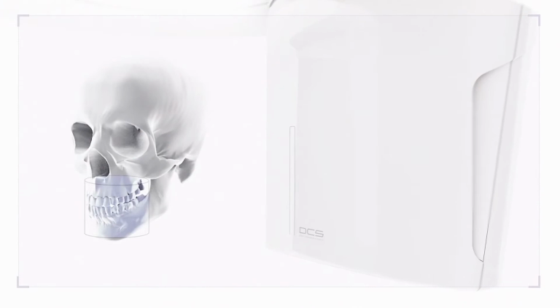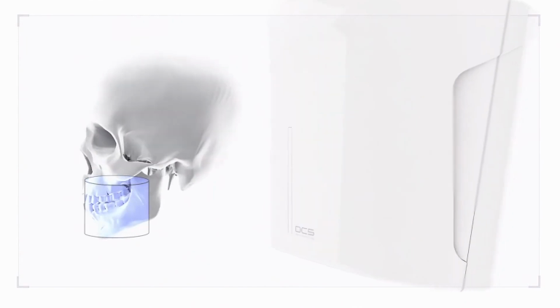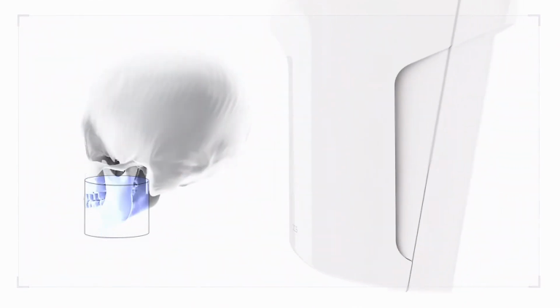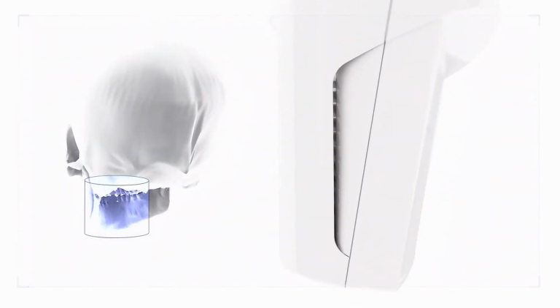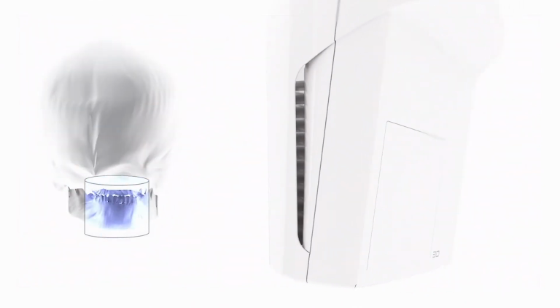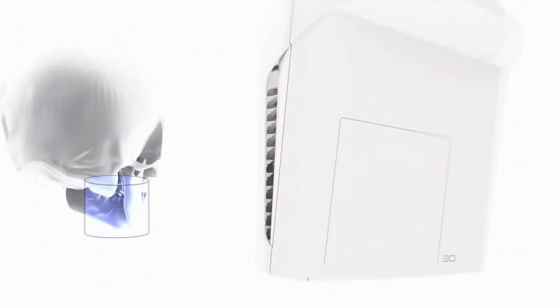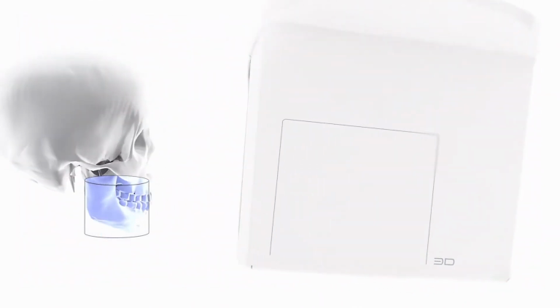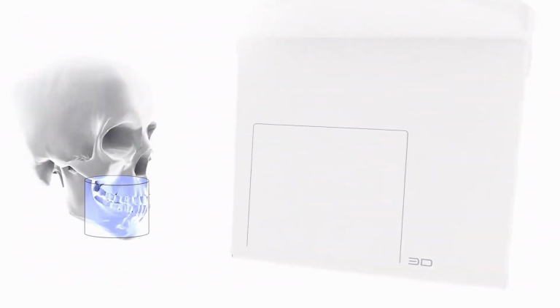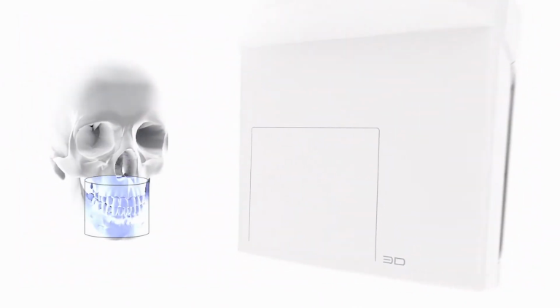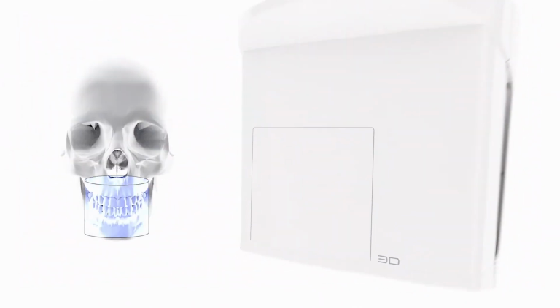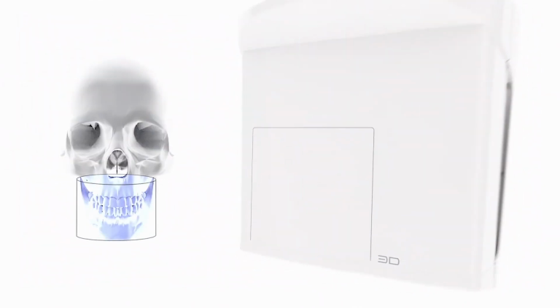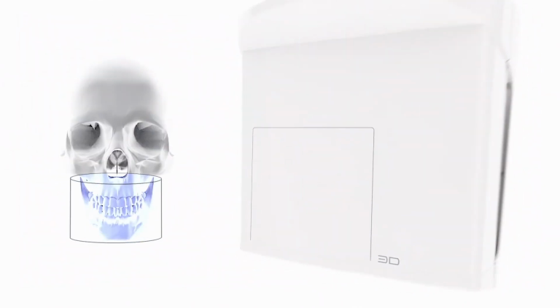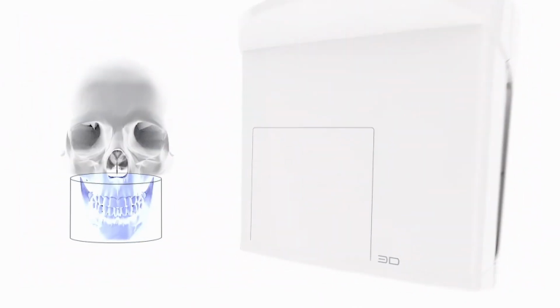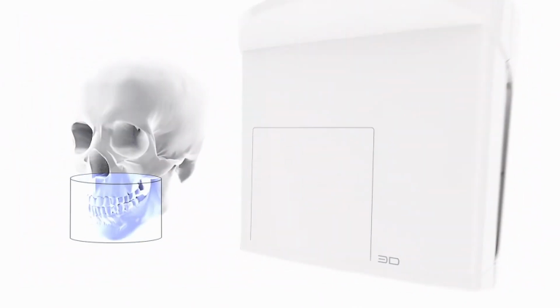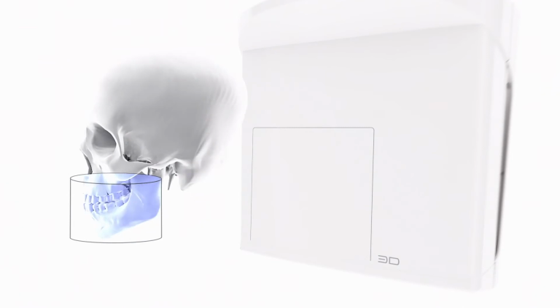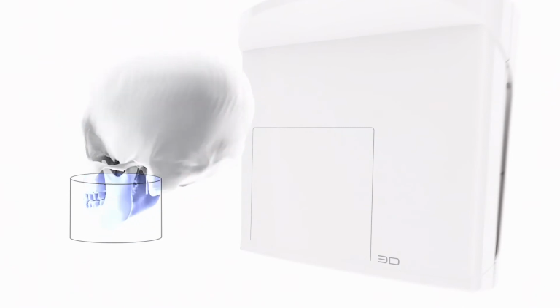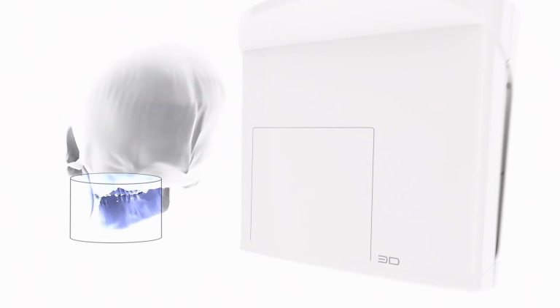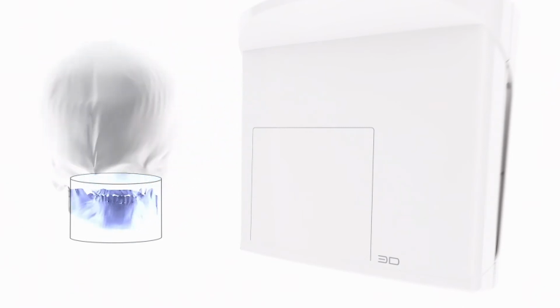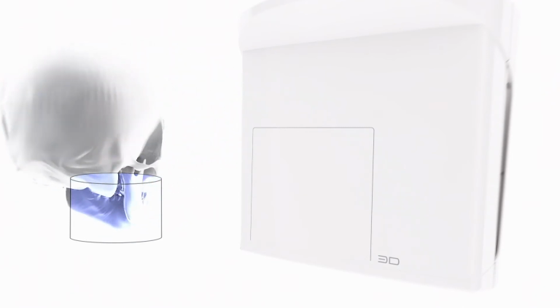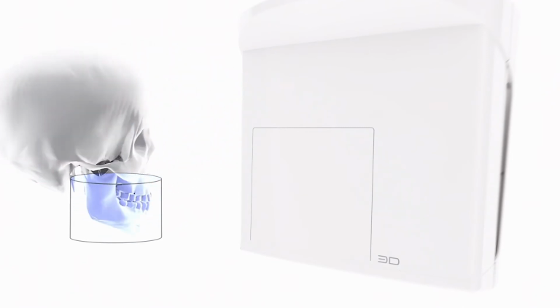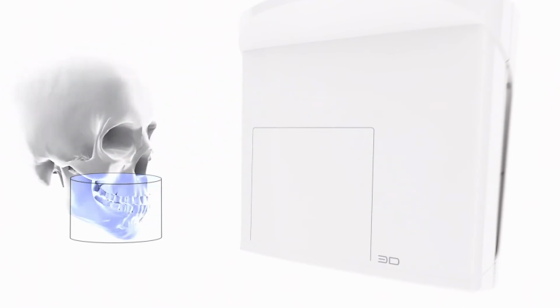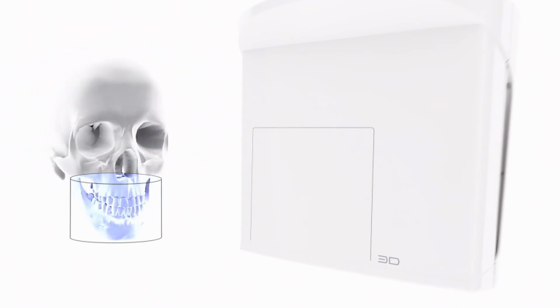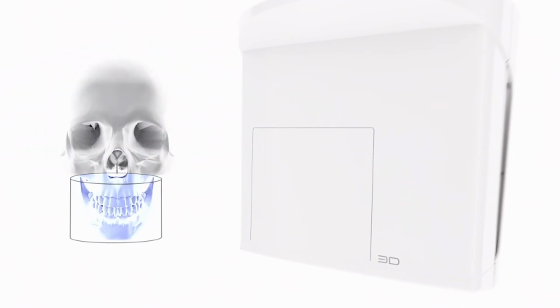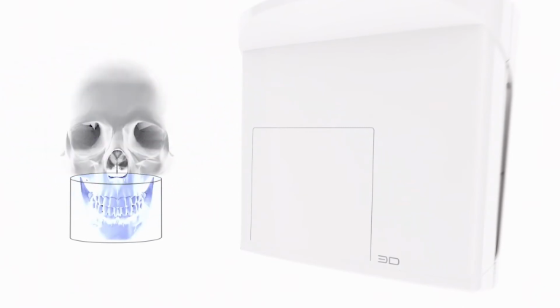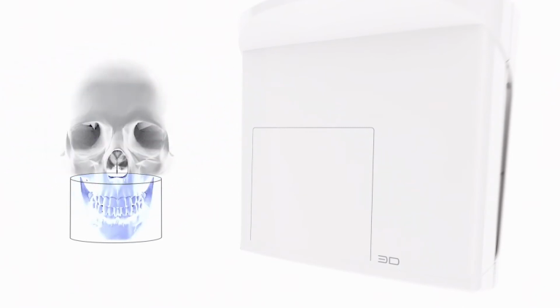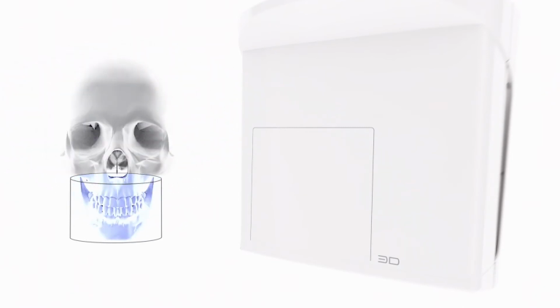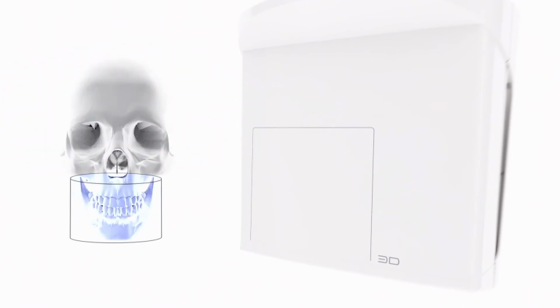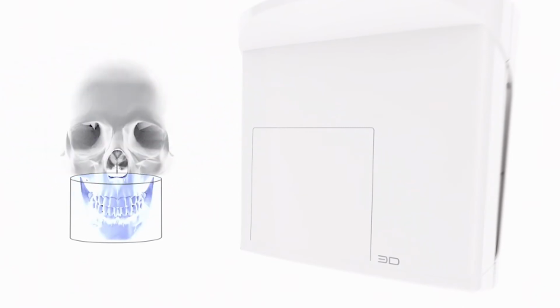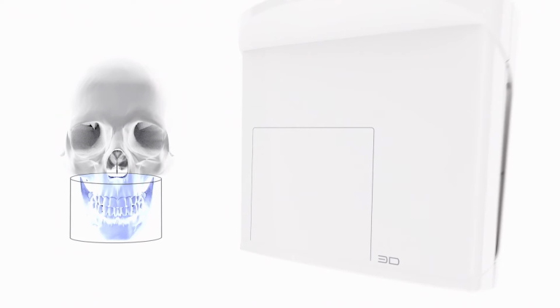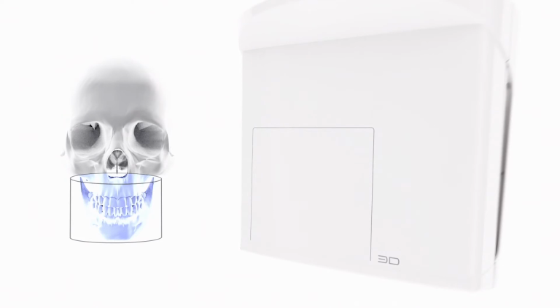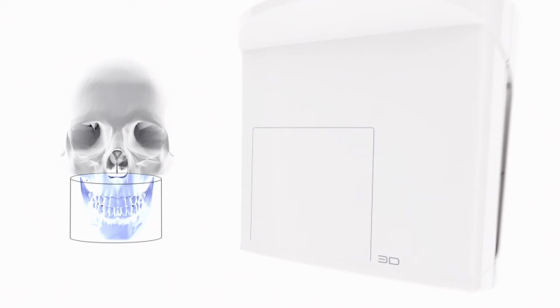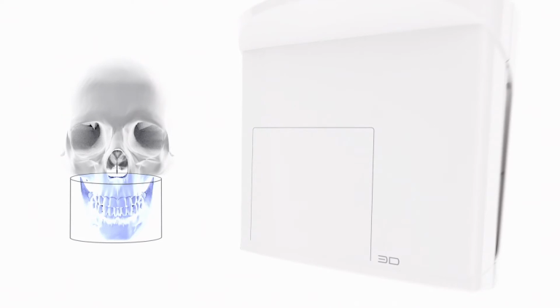Choose between a volume of 8x8 or 11x10 cm, with additional collimations giving you optimal flexibility to adapt to given indications.